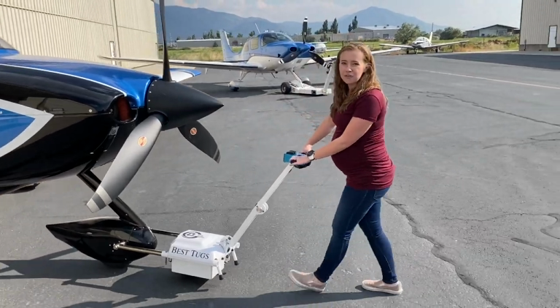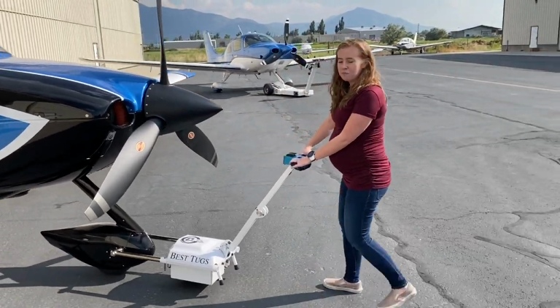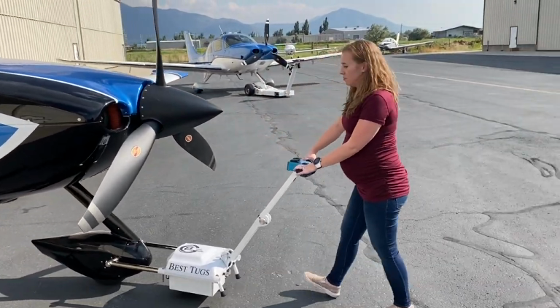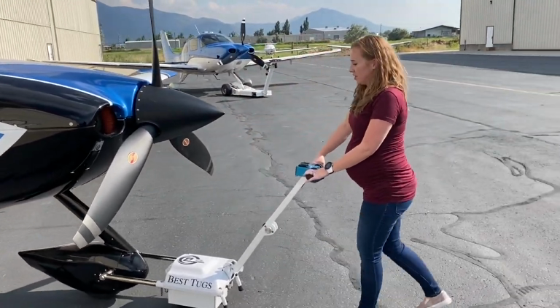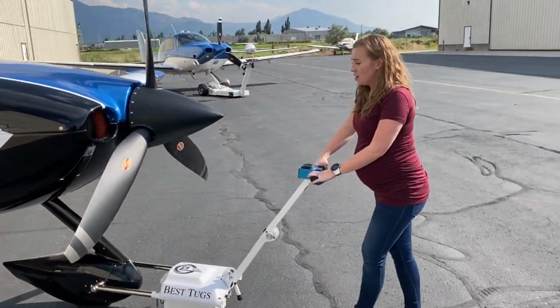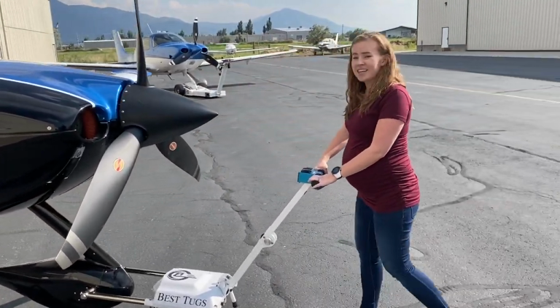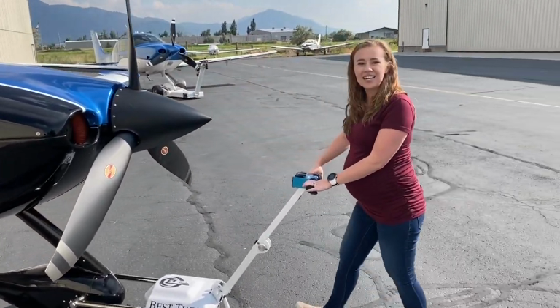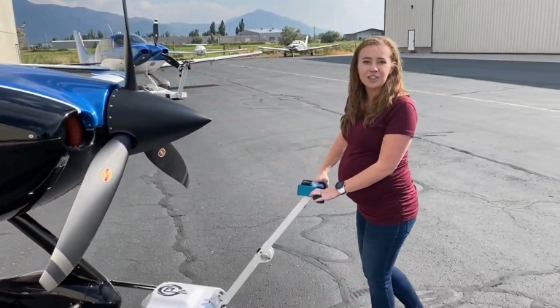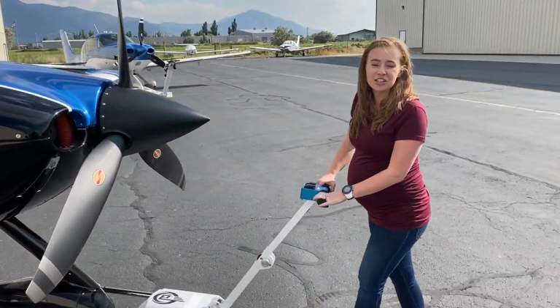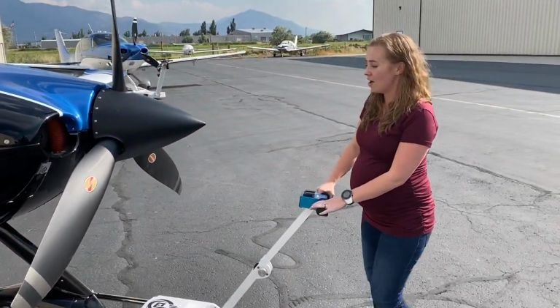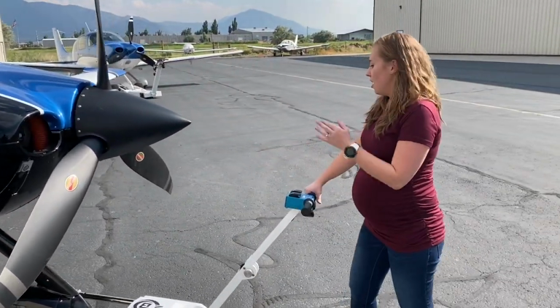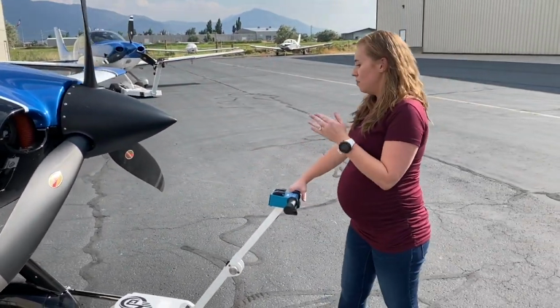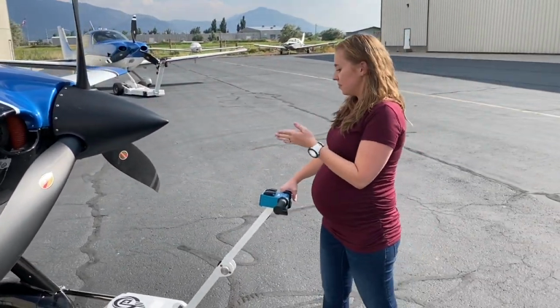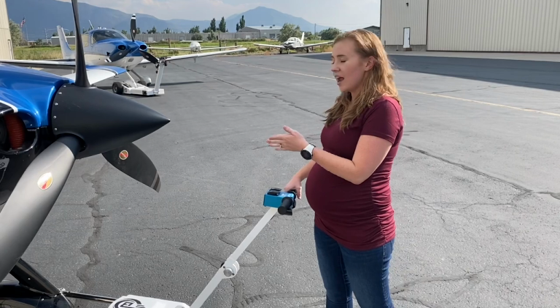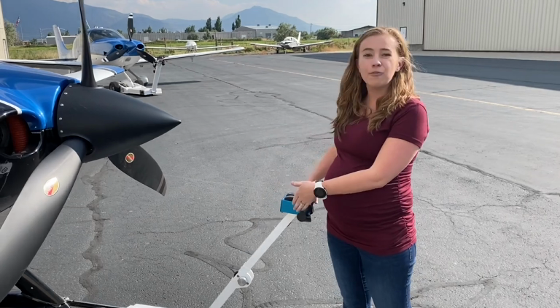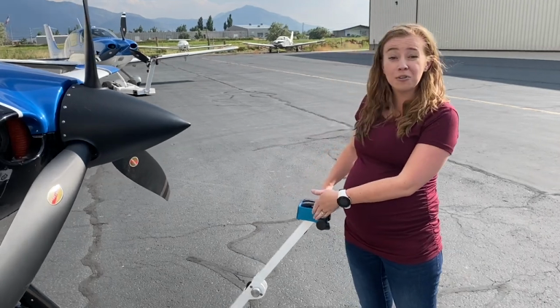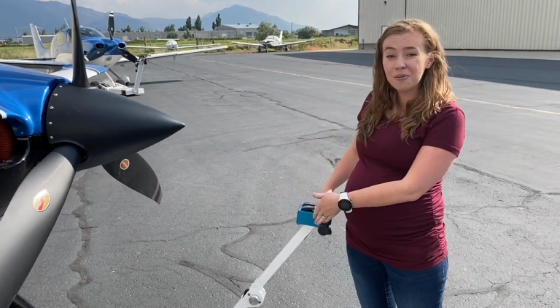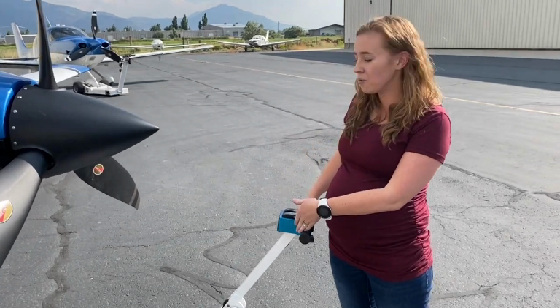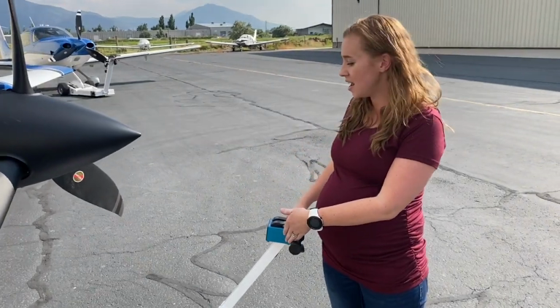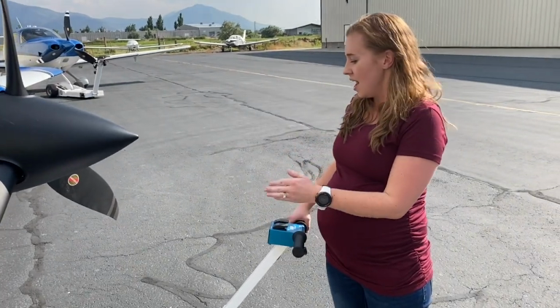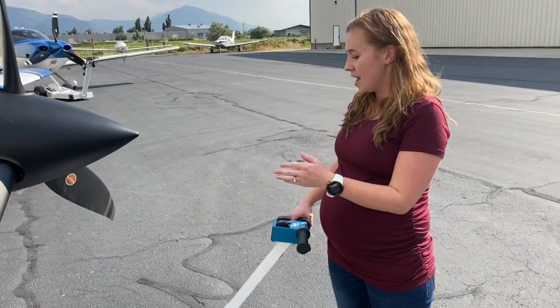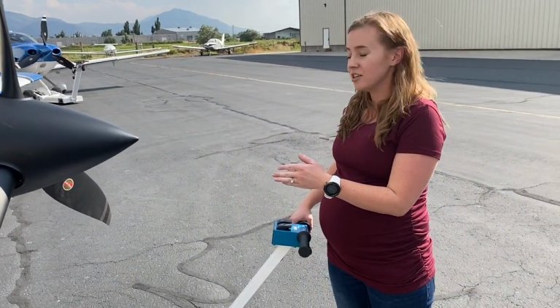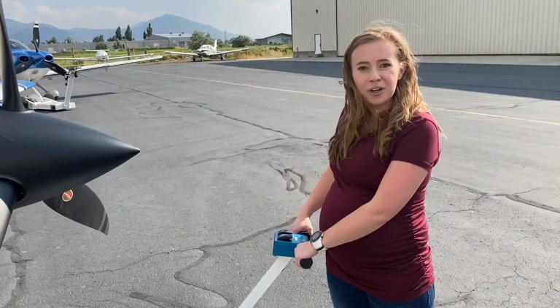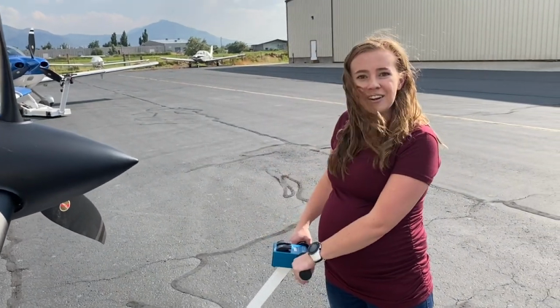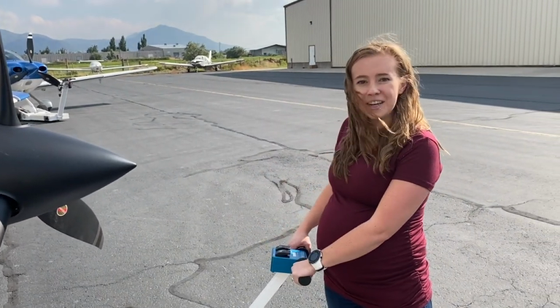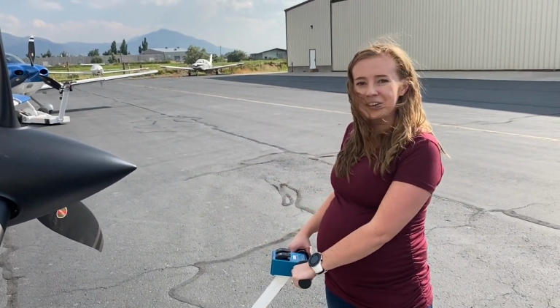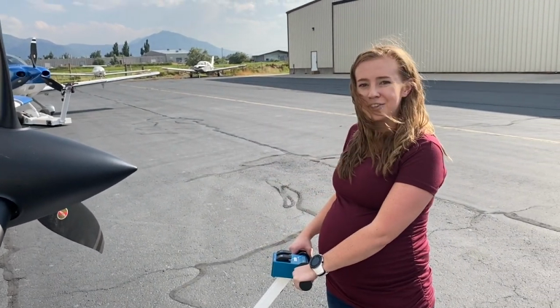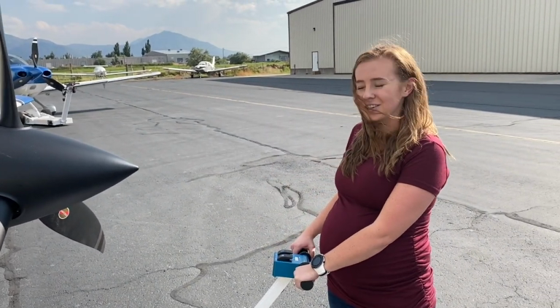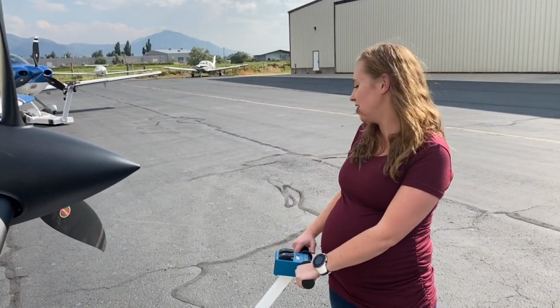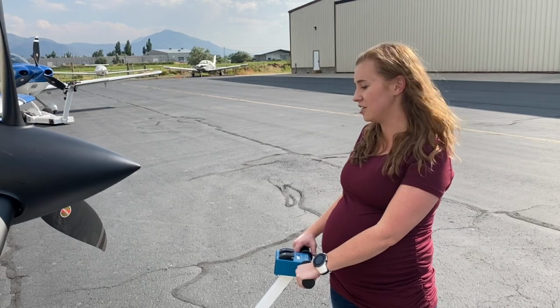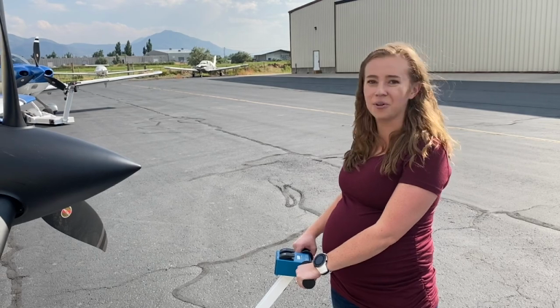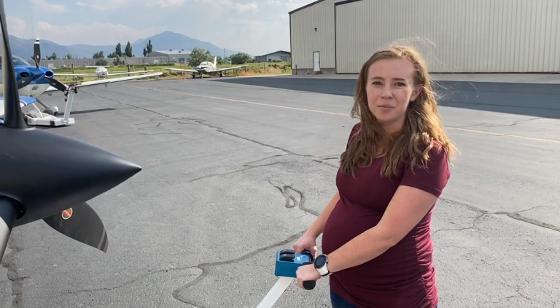The biggest thing is to just not add full throttle right away and to push down to make sure you have the traction that you need to pull the airplane.